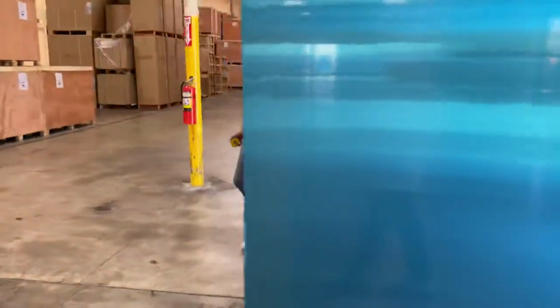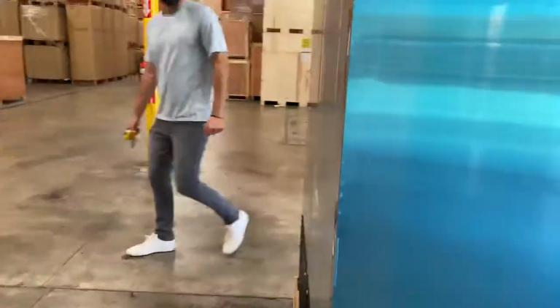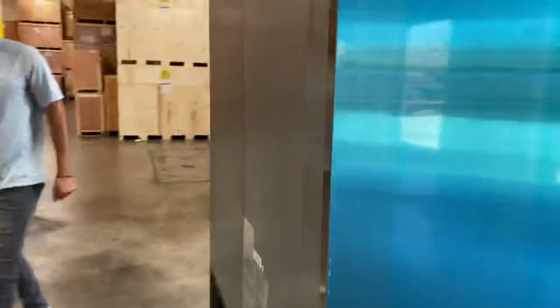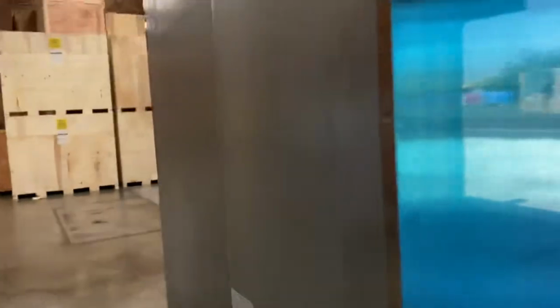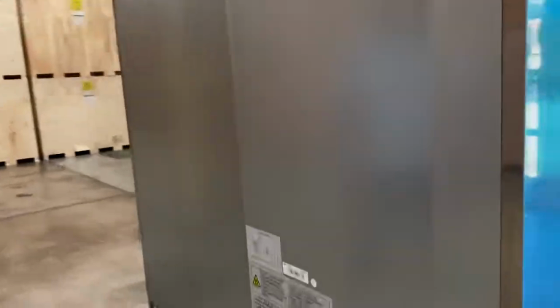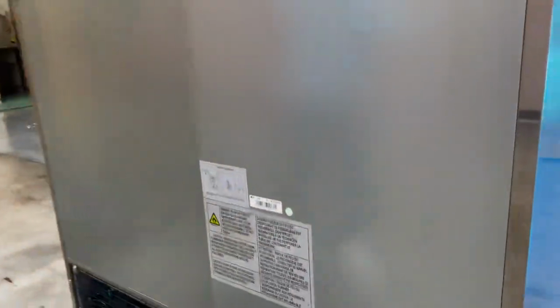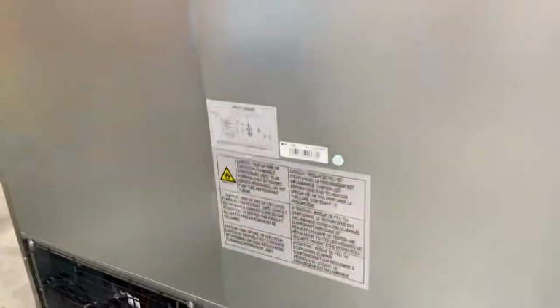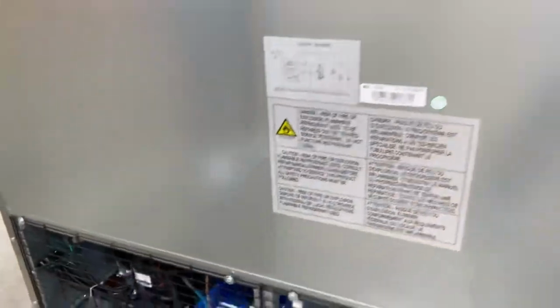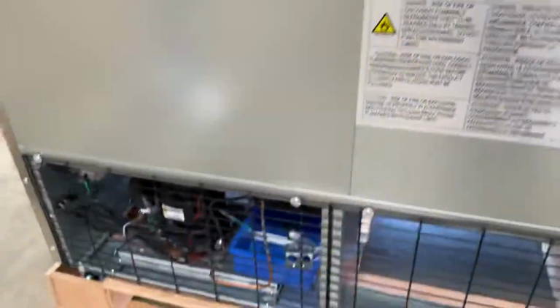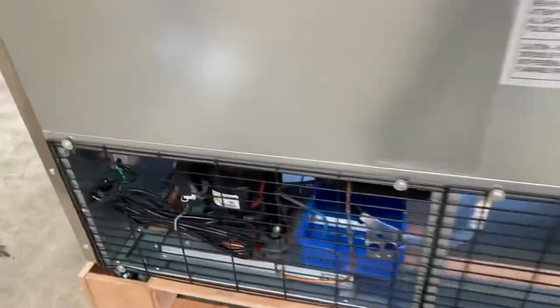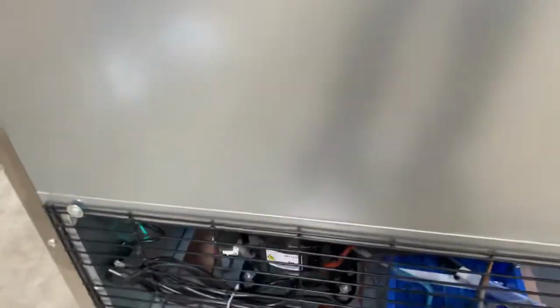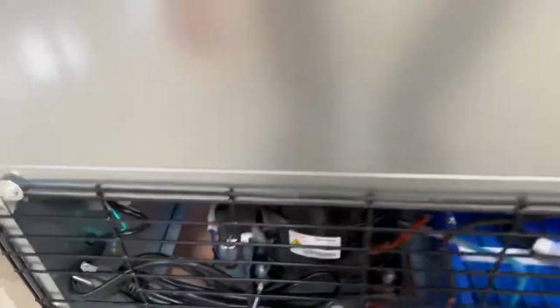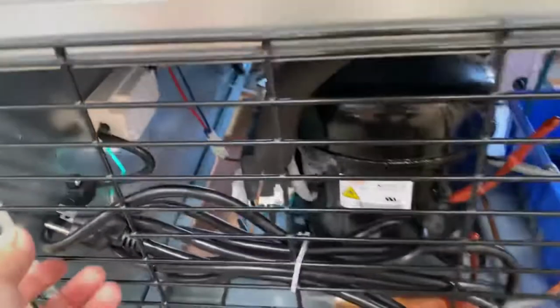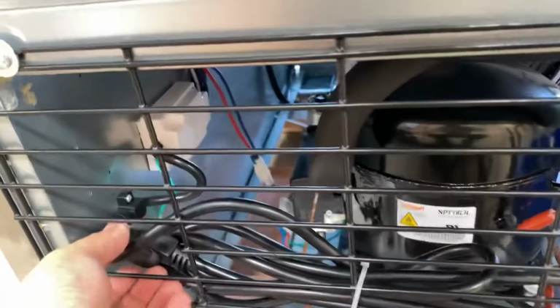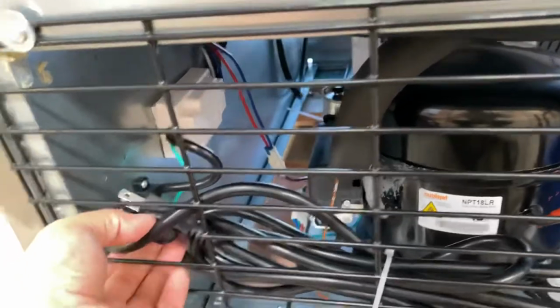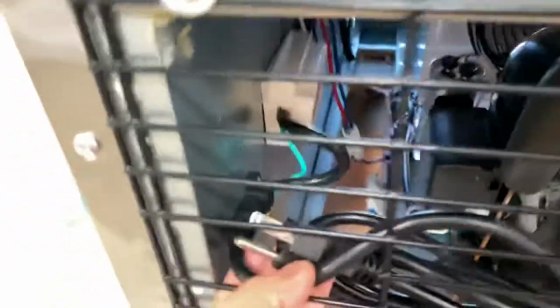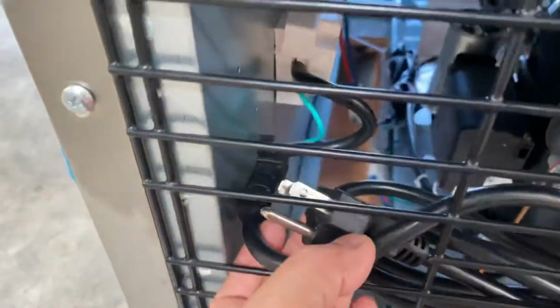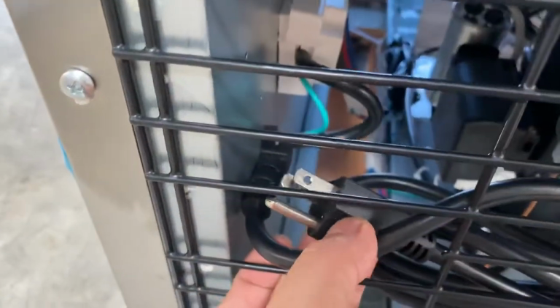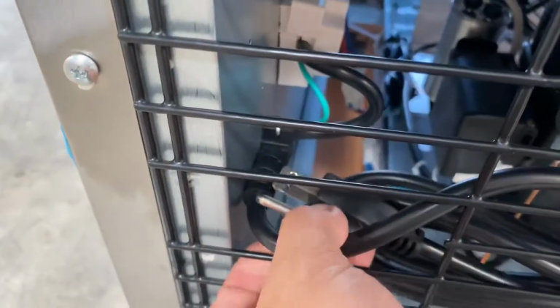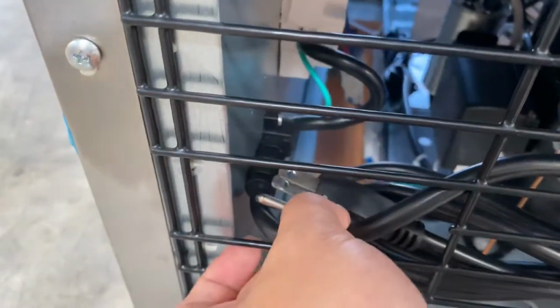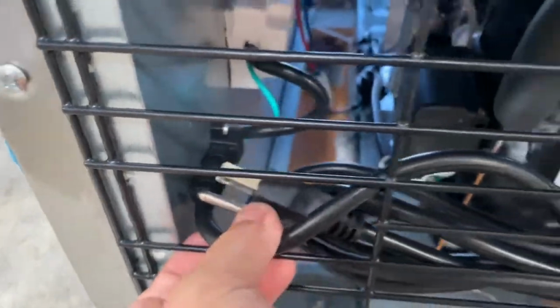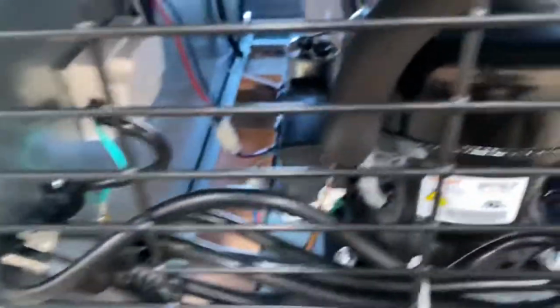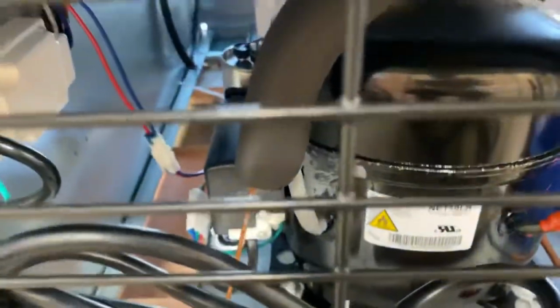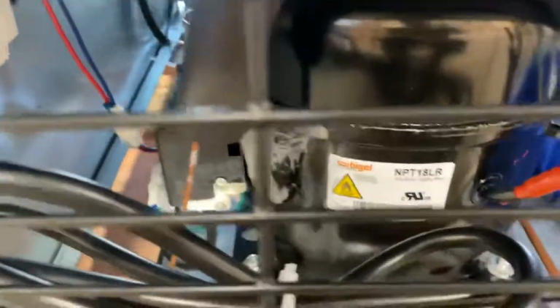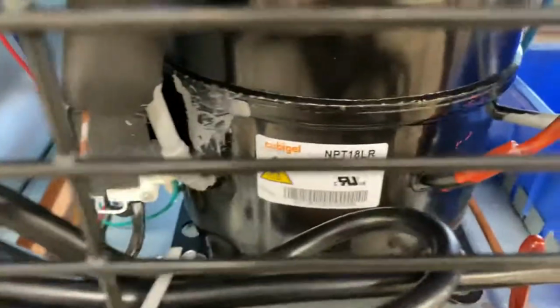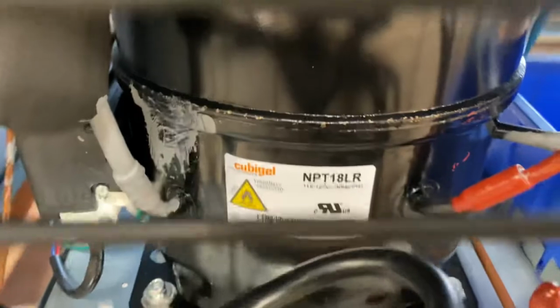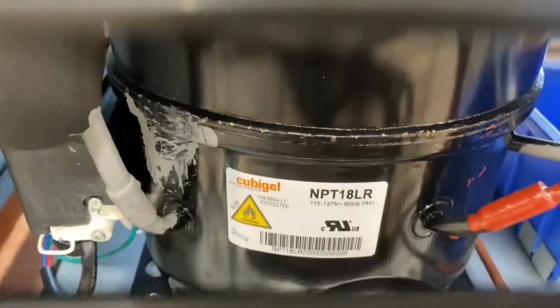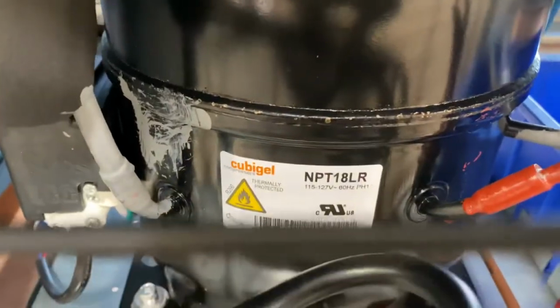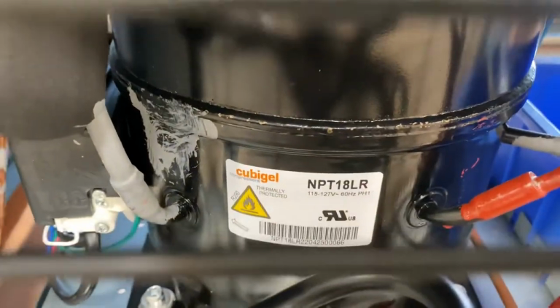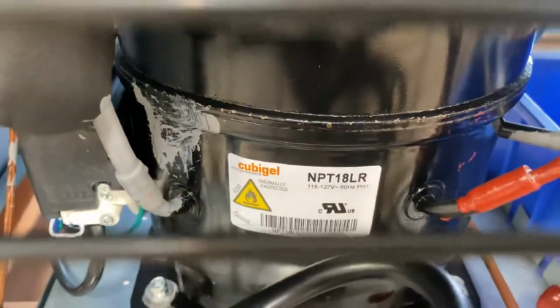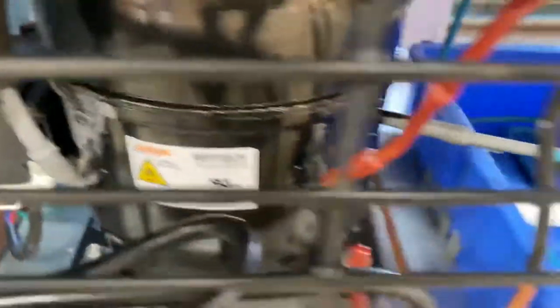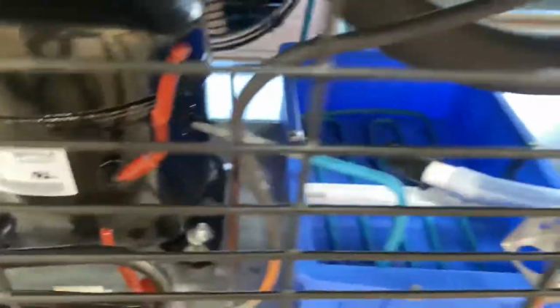If you follow me over to the back — on the back you will be able to locate your plug for this unit. It's a standard US plug, 110 volt. Your compressor is also located on the back of this freezer.